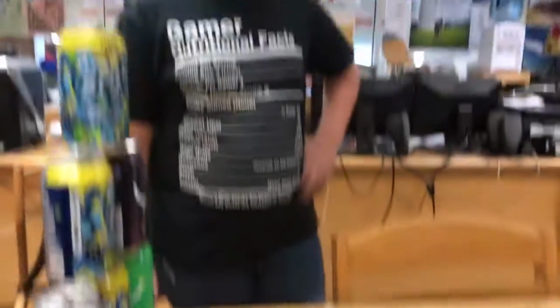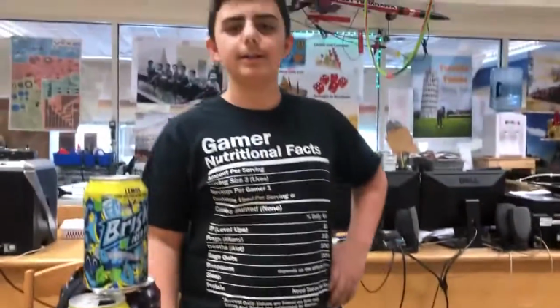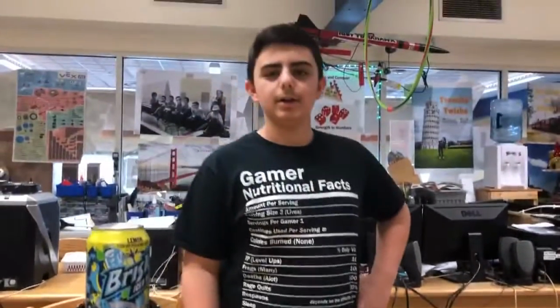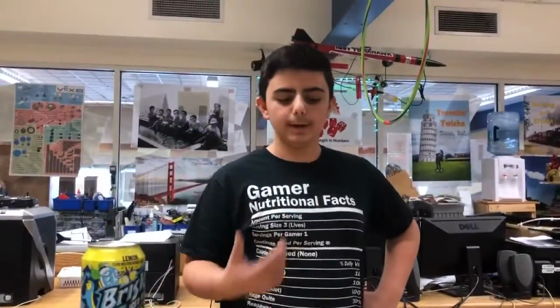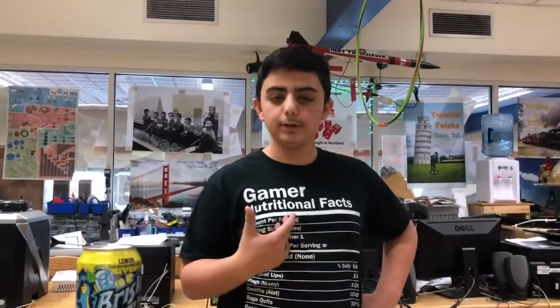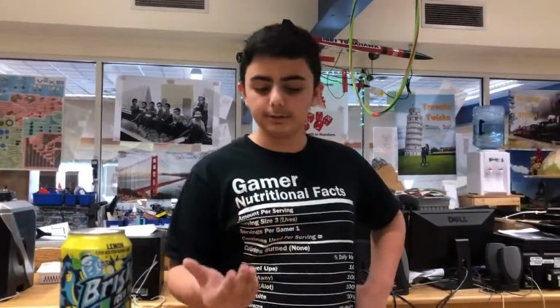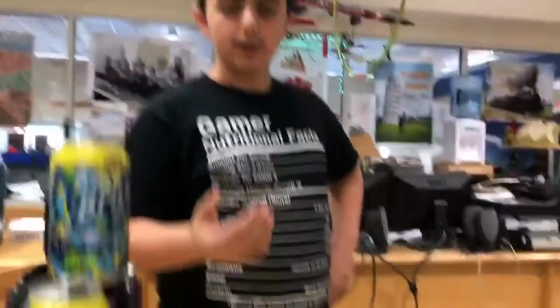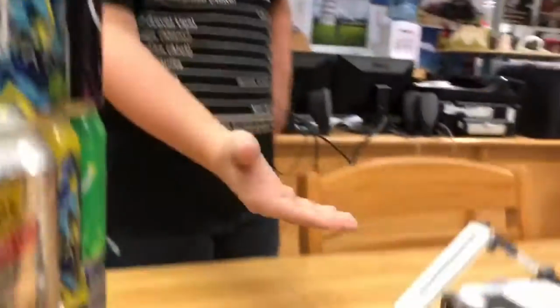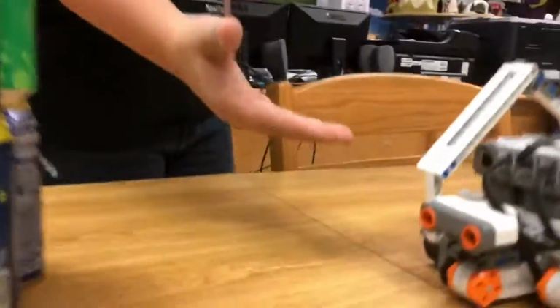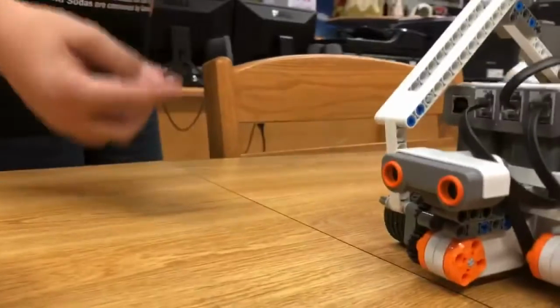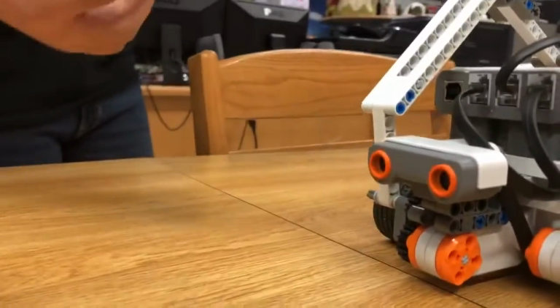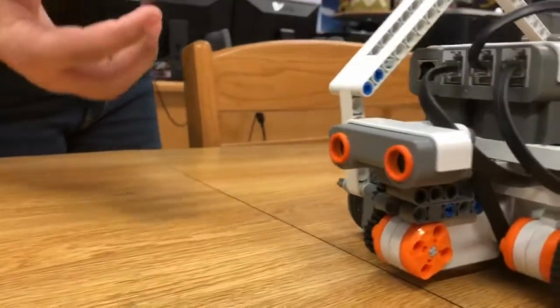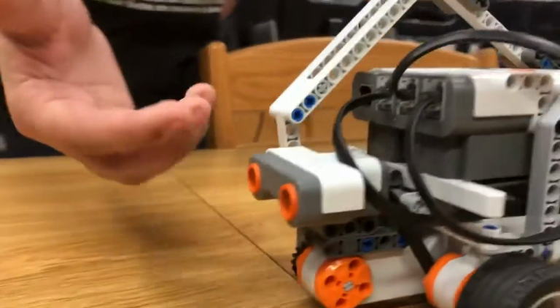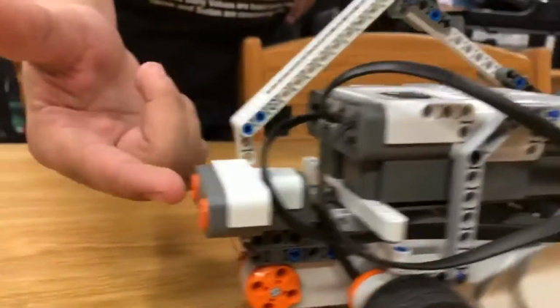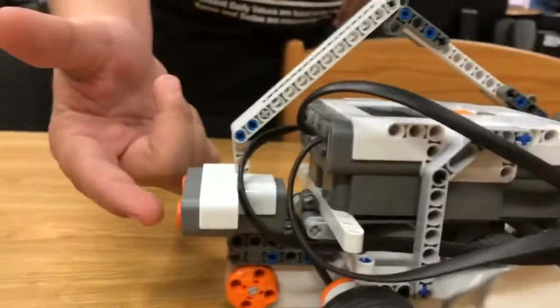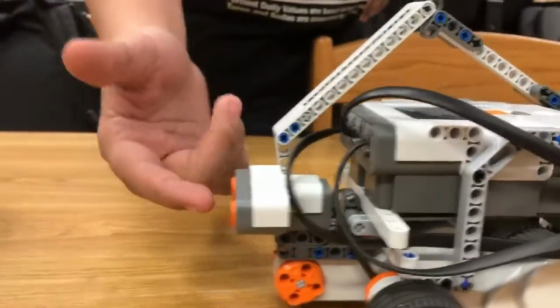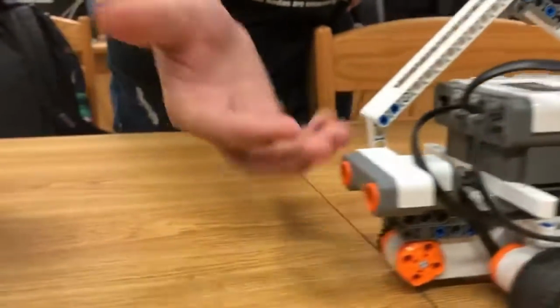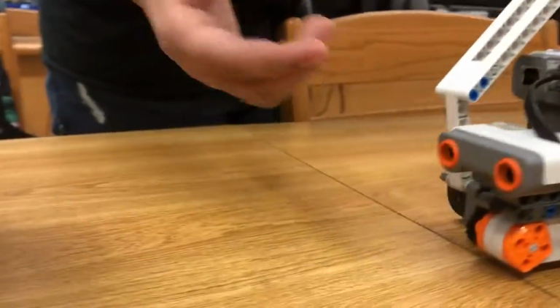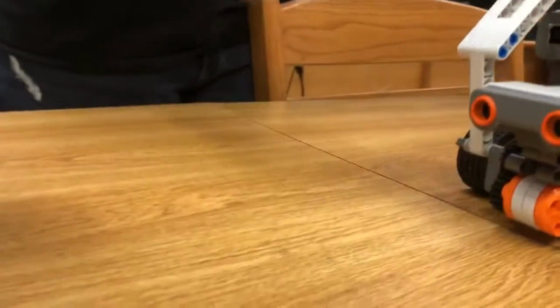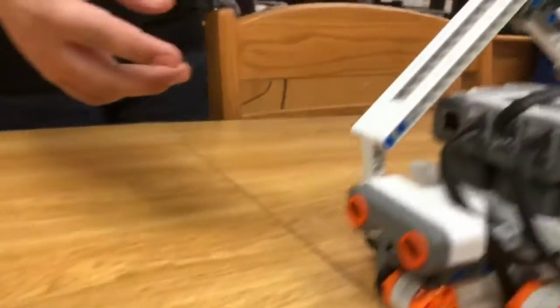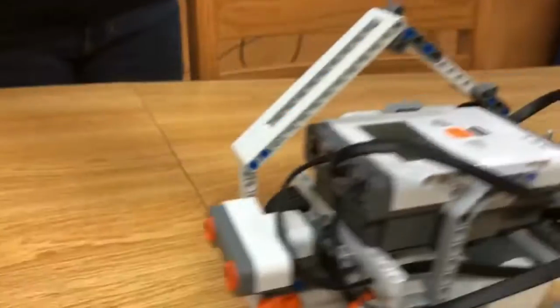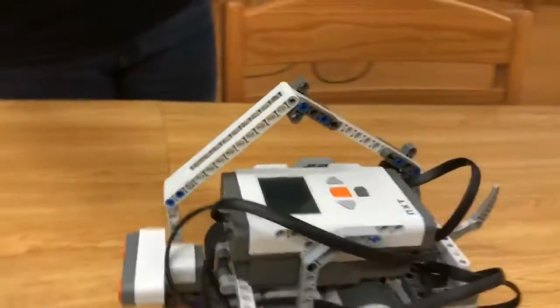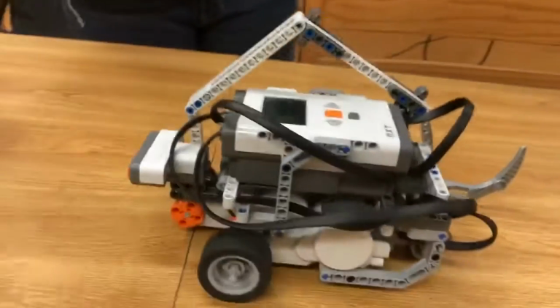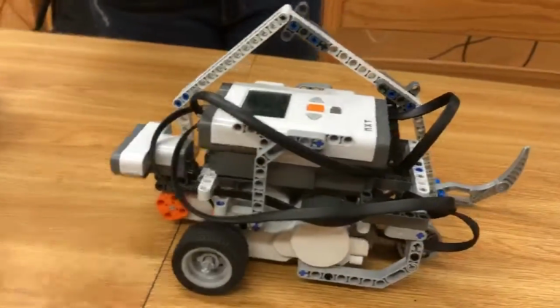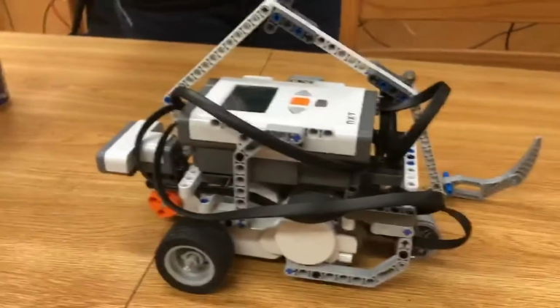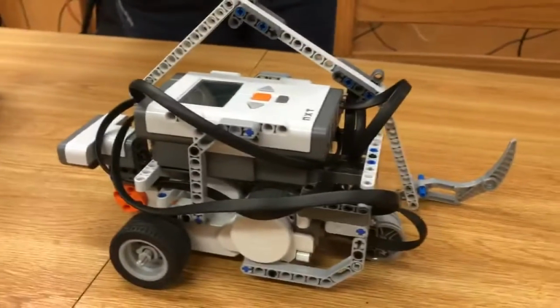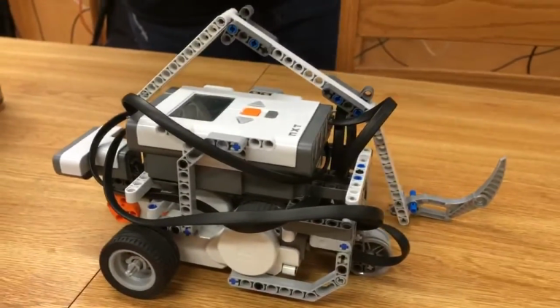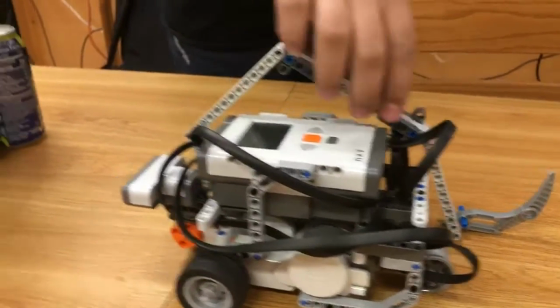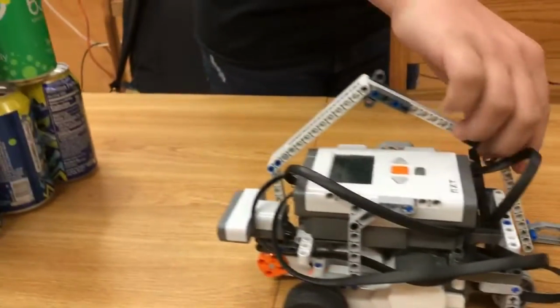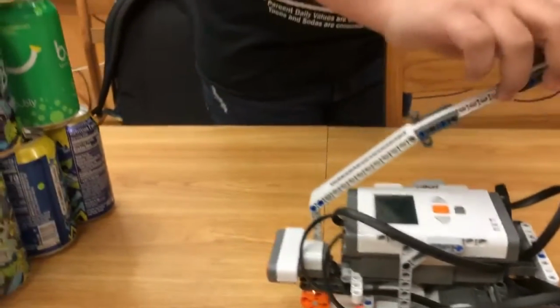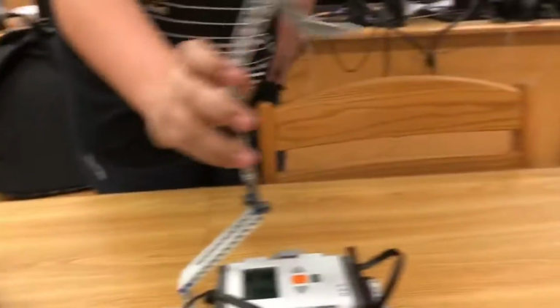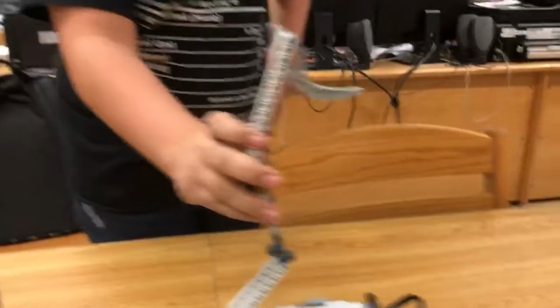Hey guys, I'm Nino in case you don't know, and this is the Claw Striker. Basically, the Claw Striker runs on a sensor — two eyes here — and it takes some time when it runs to locate its target. Then it's gonna use this thing to strike it.